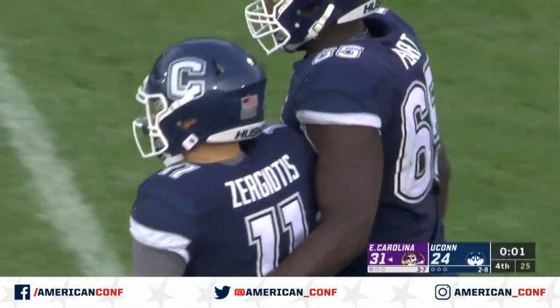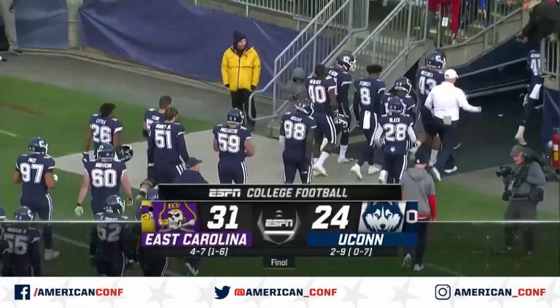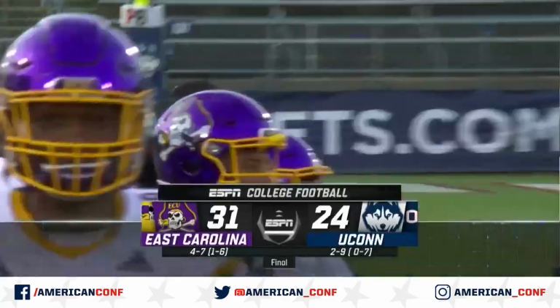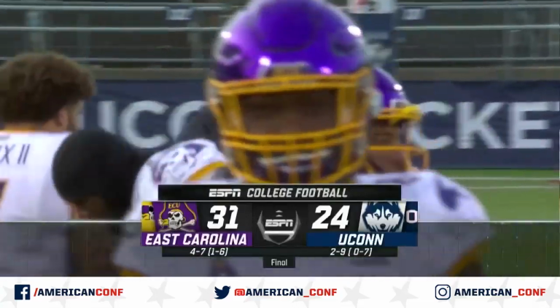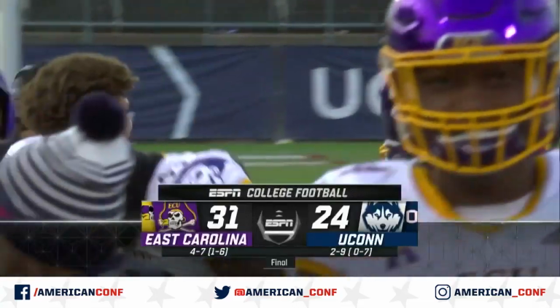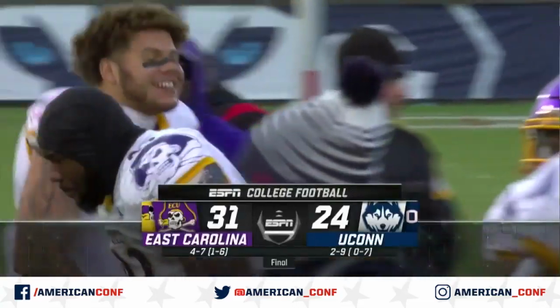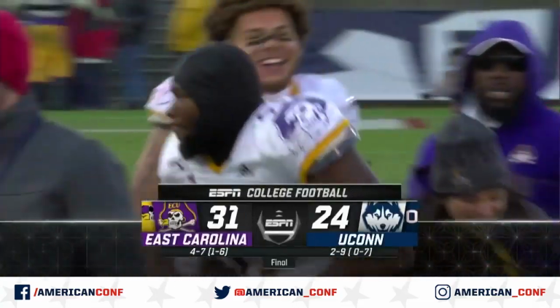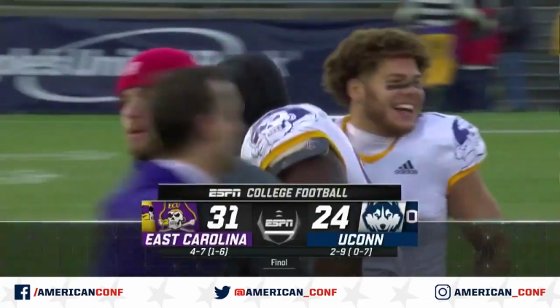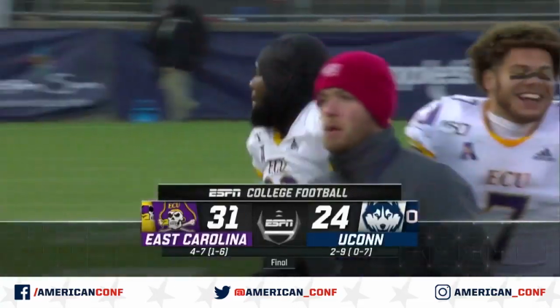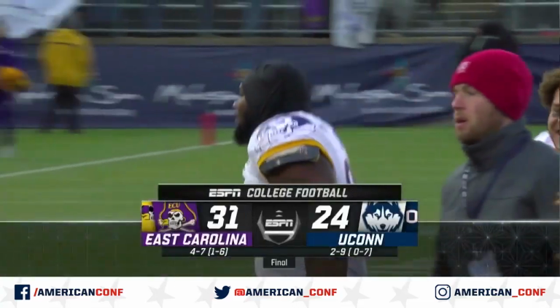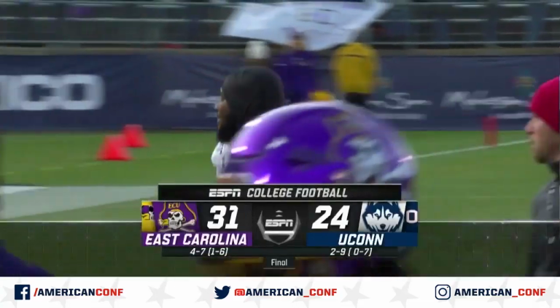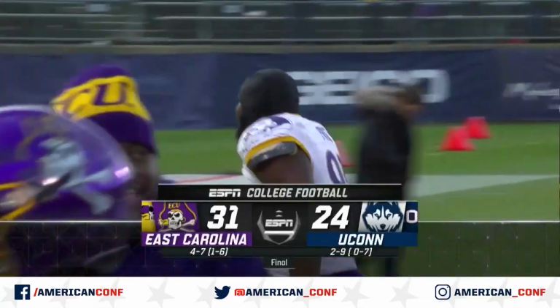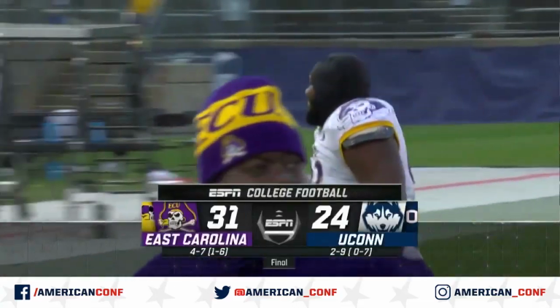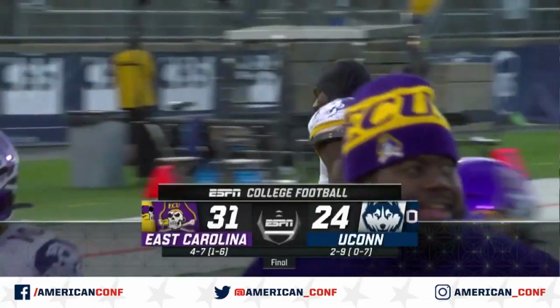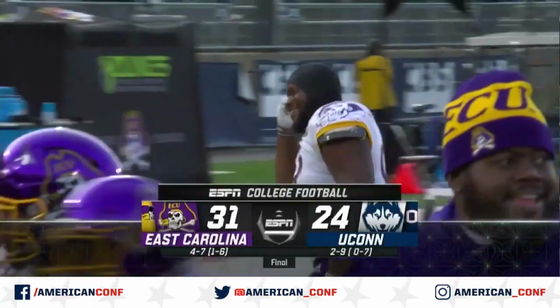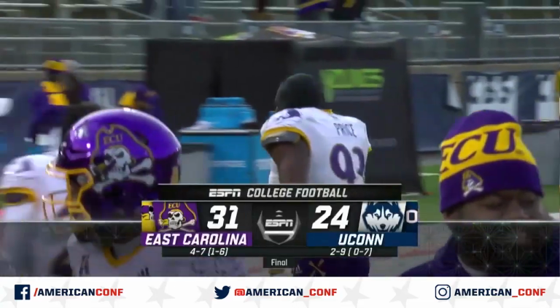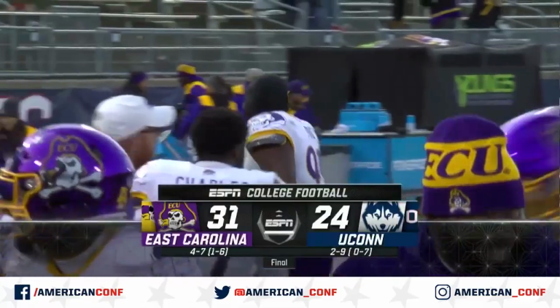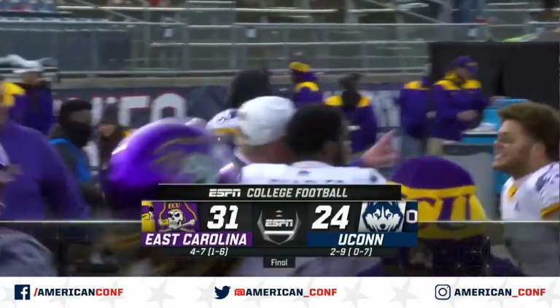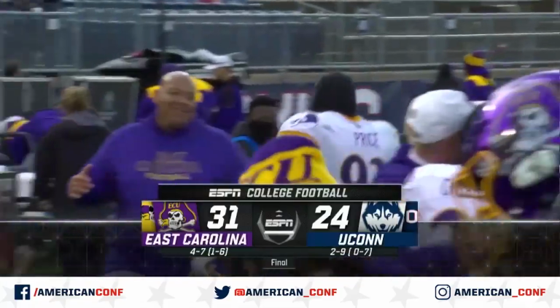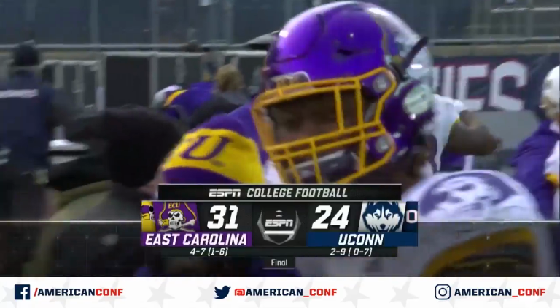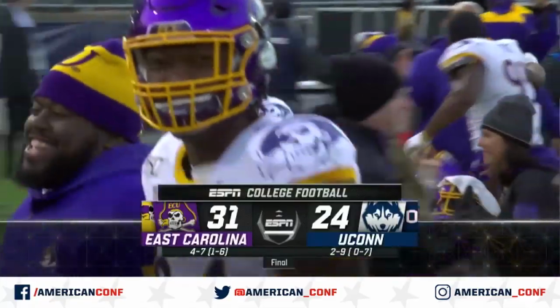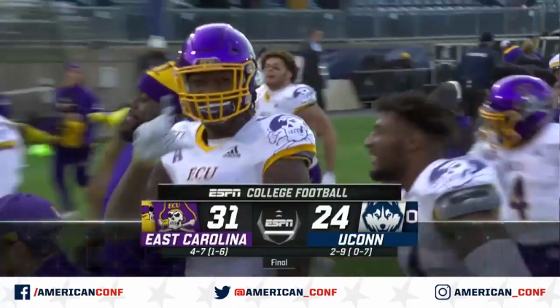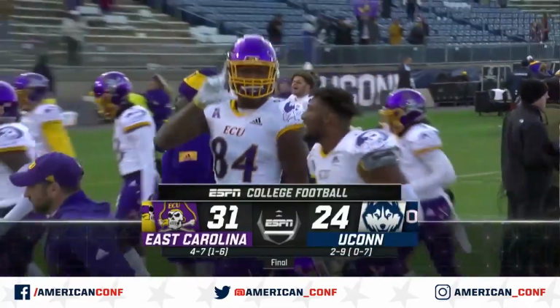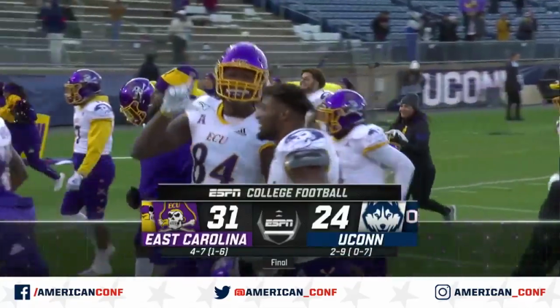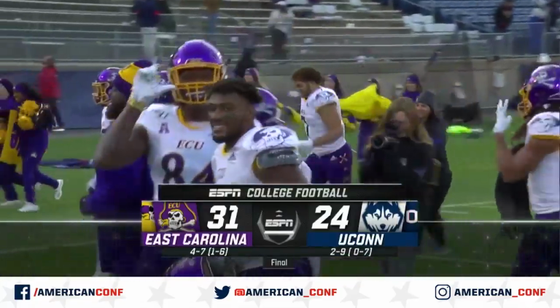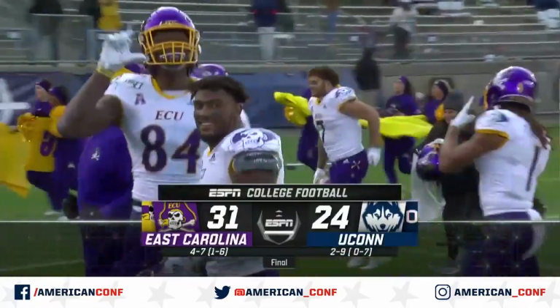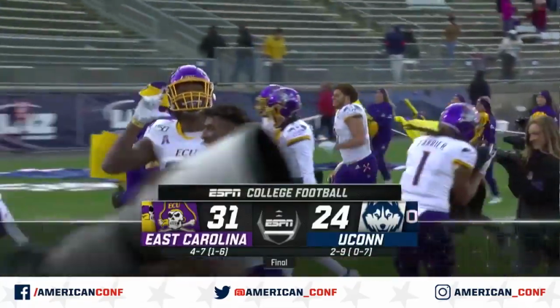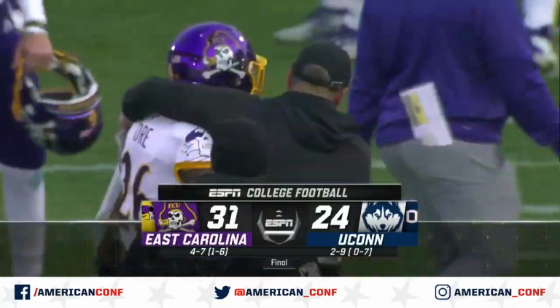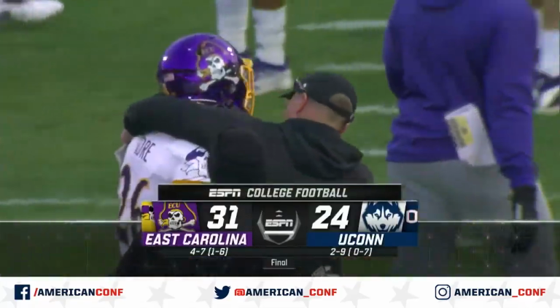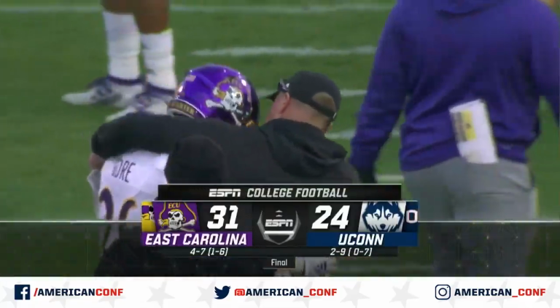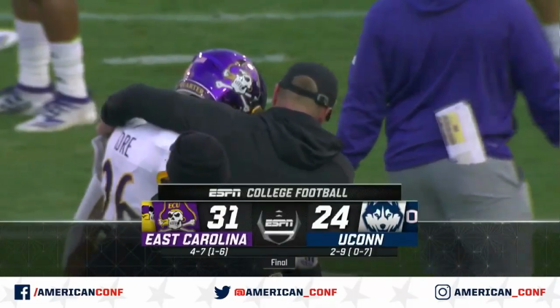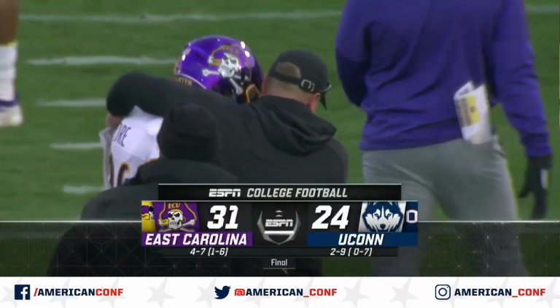It was a good one. The final score: East Carolina 31, UConn 24. East Carolina improves to four and seven on the season. UConn falls to two and nine.